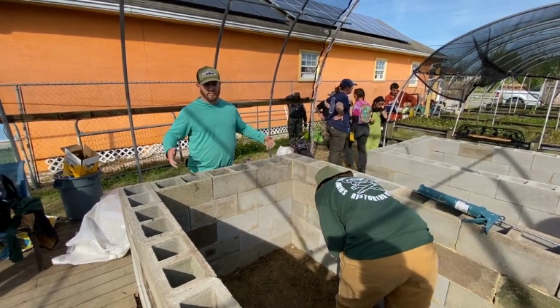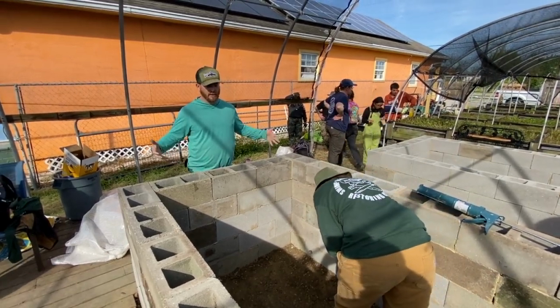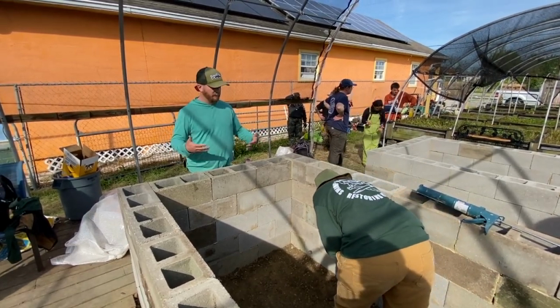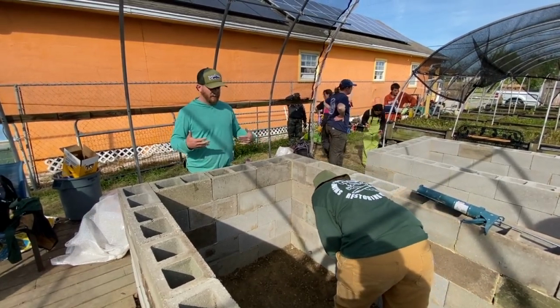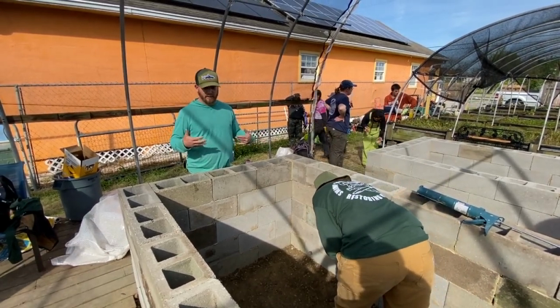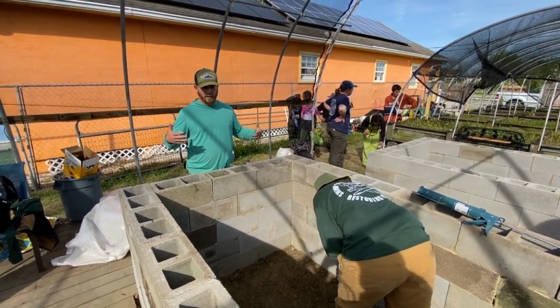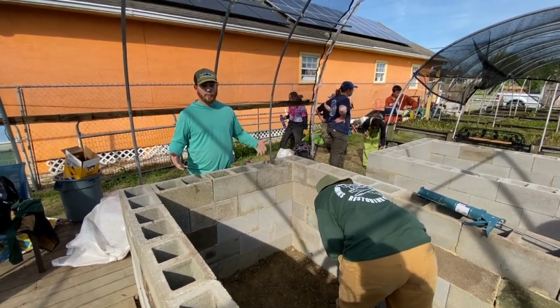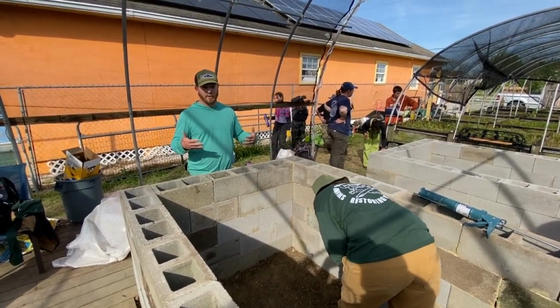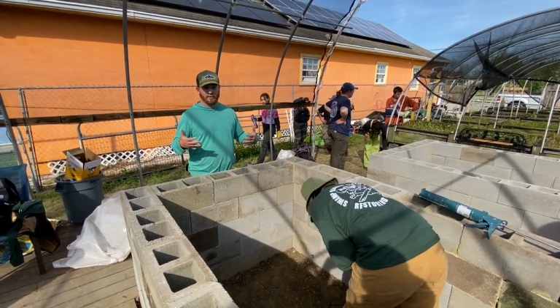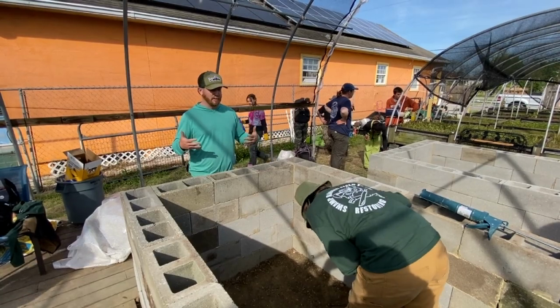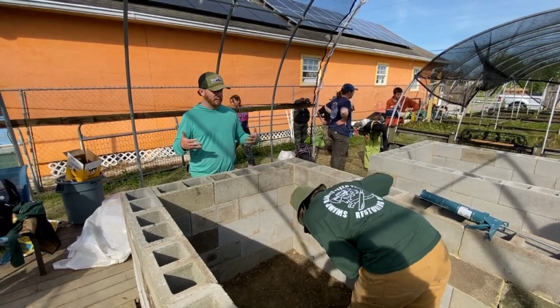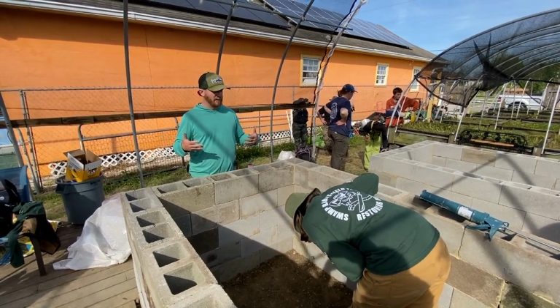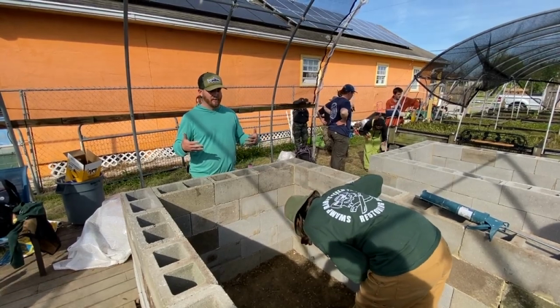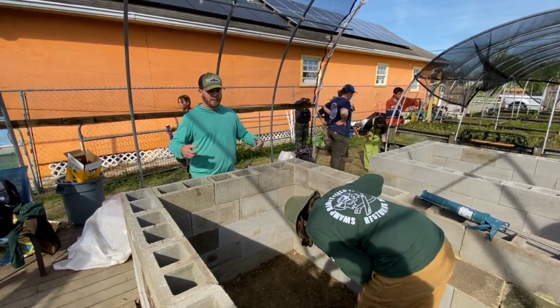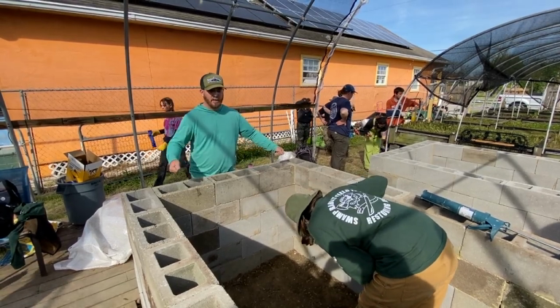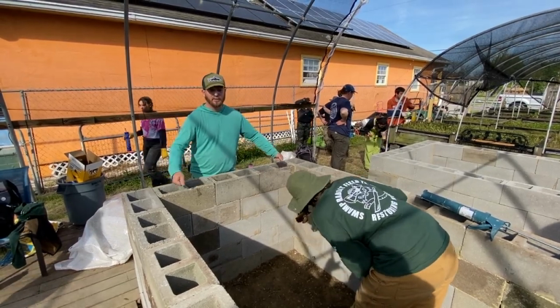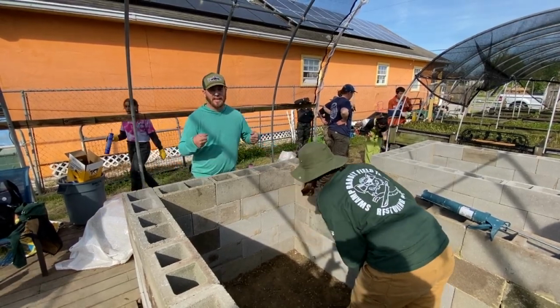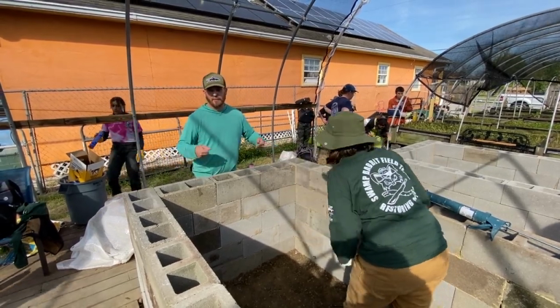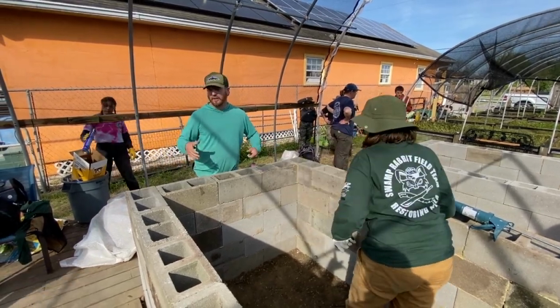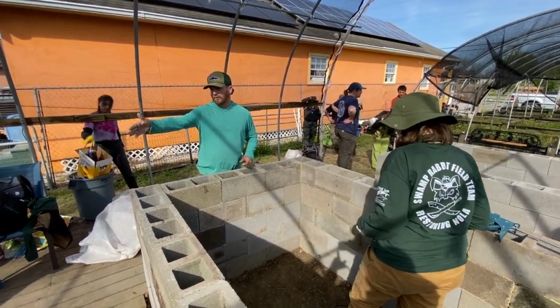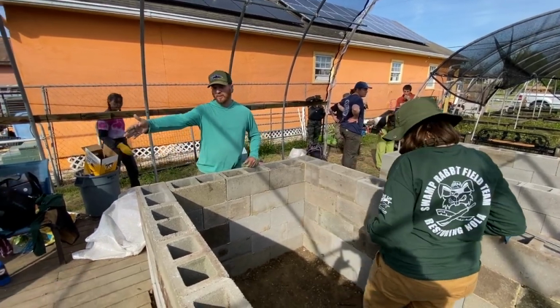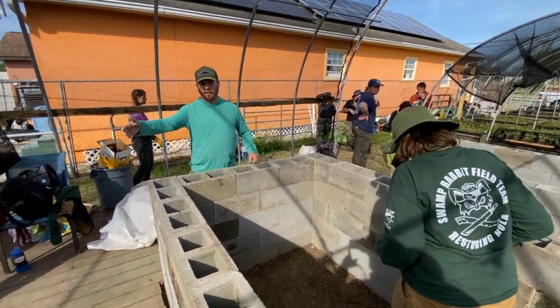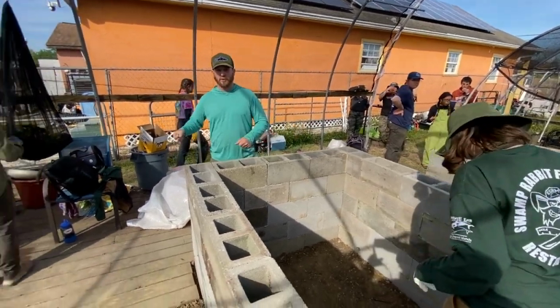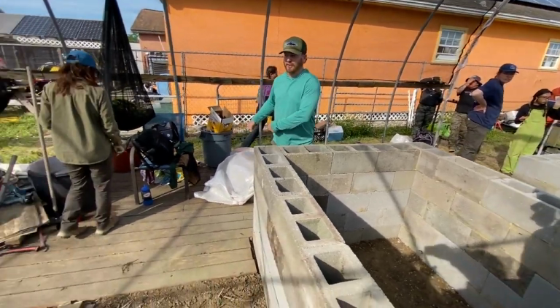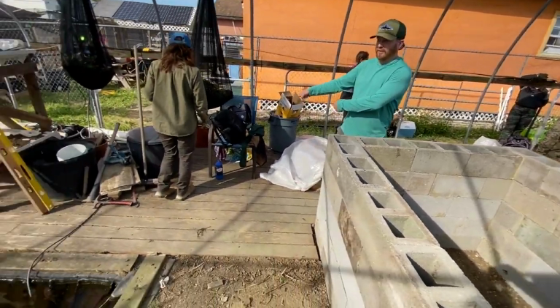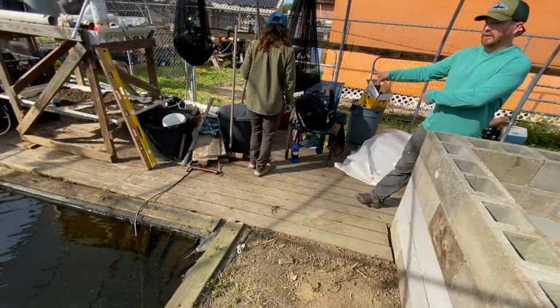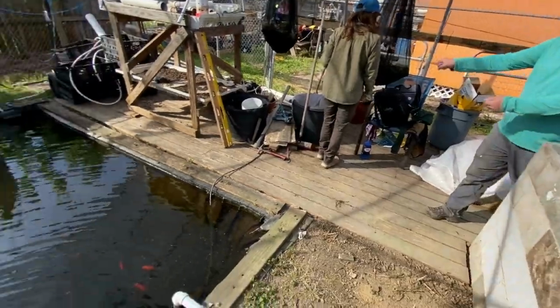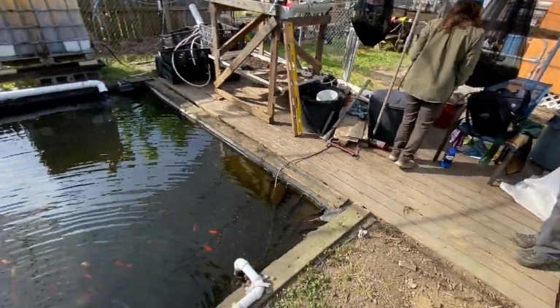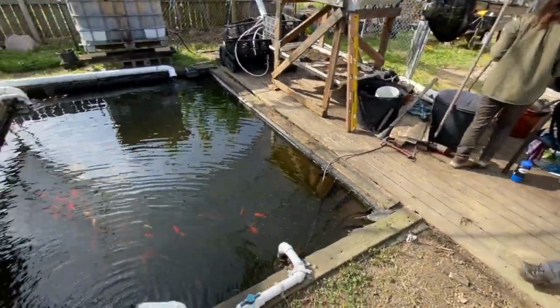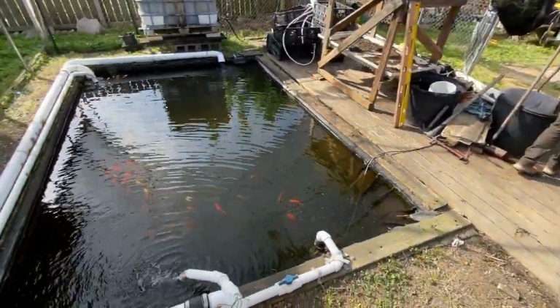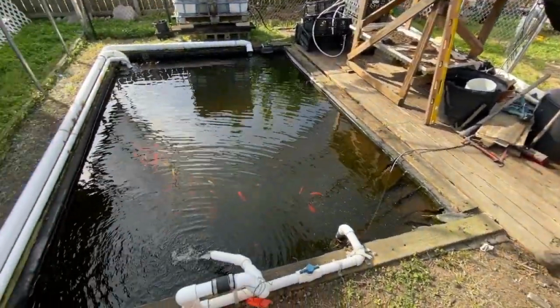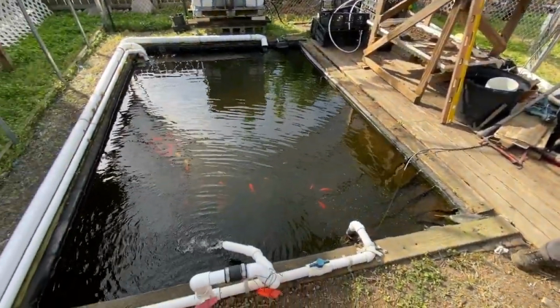That way it's easier for him or whoever is grabbing the catfish out — it's easier to catch them. These larger ponds over here are super difficult to get big nets into to catch things like catfish.